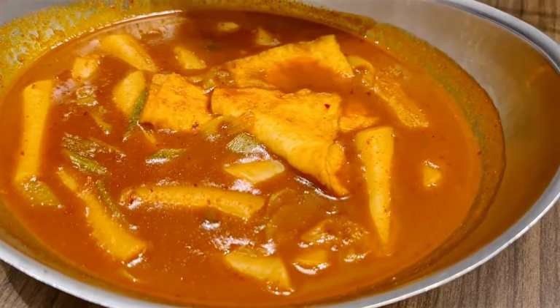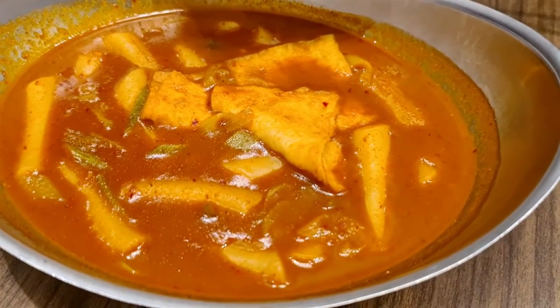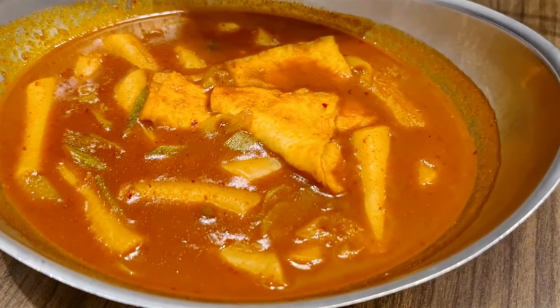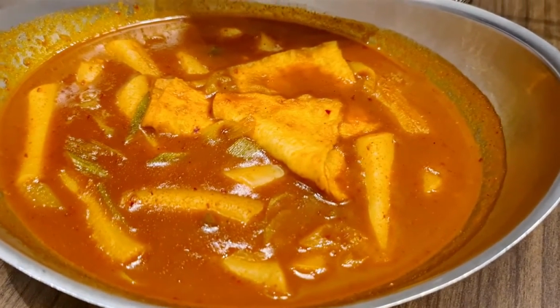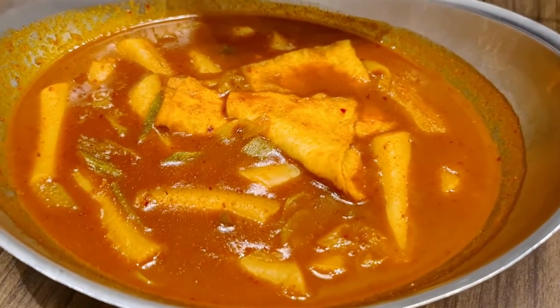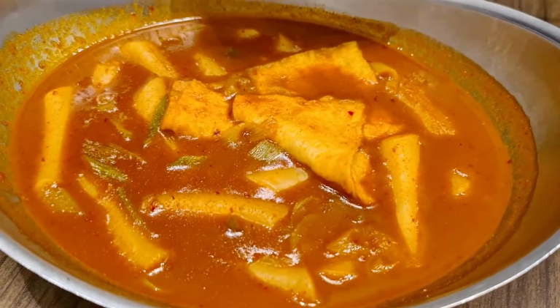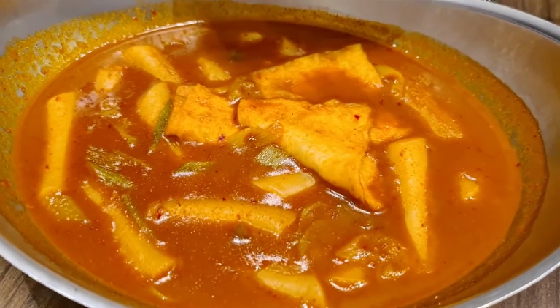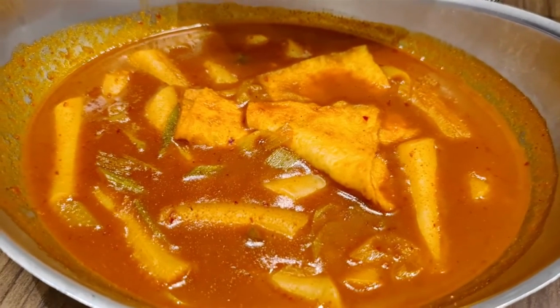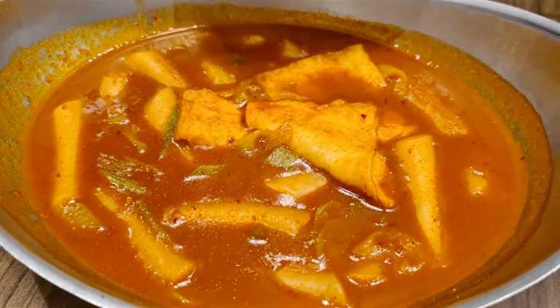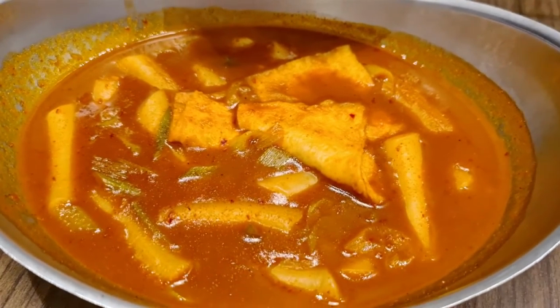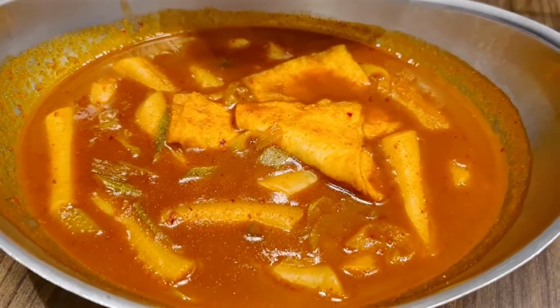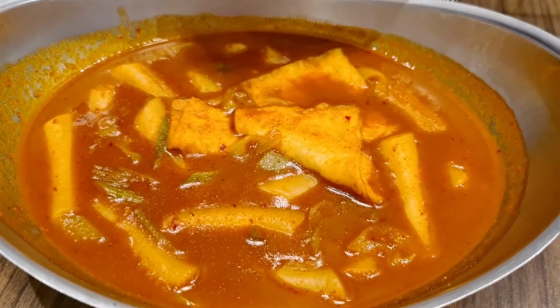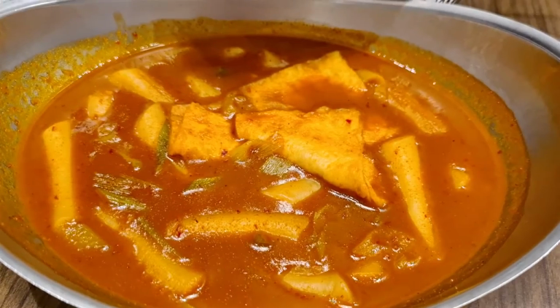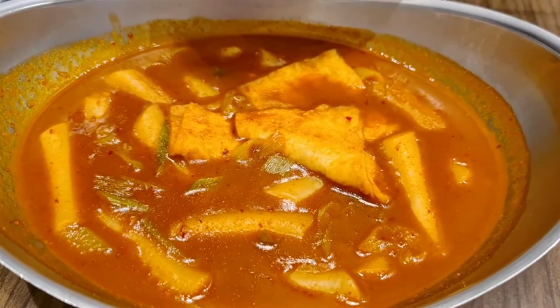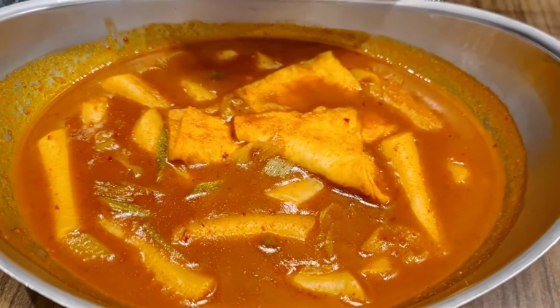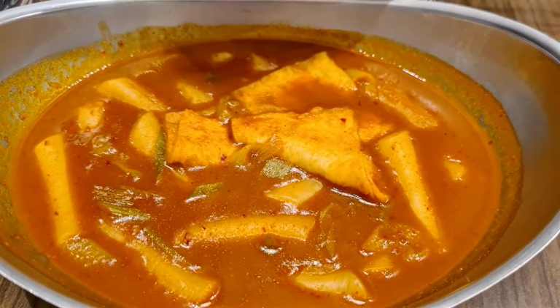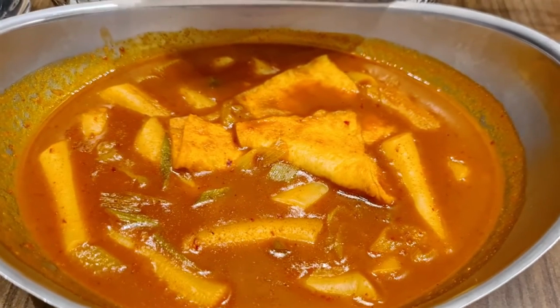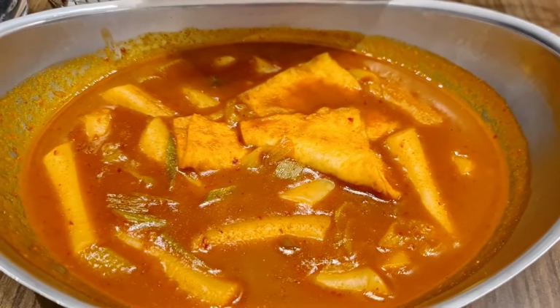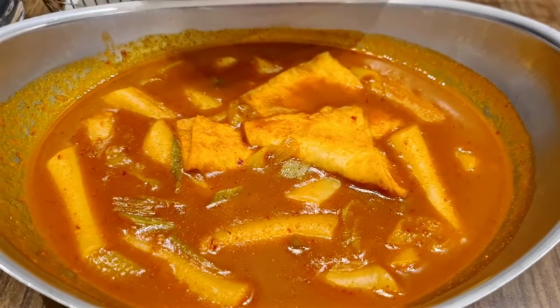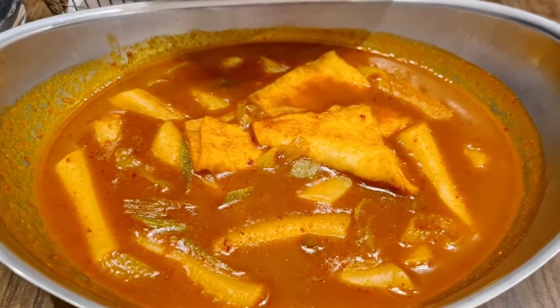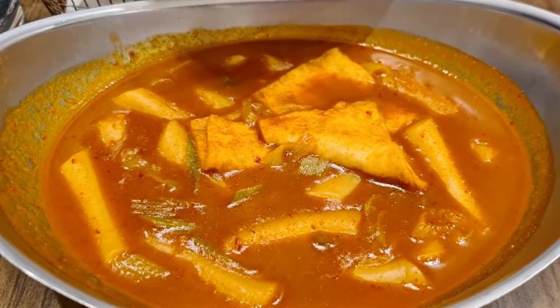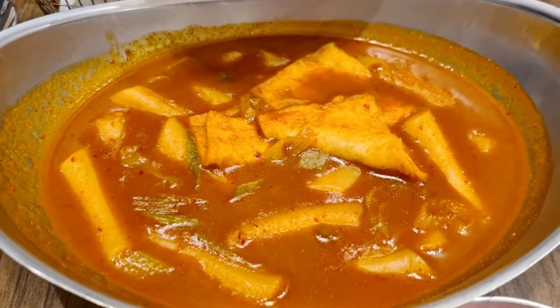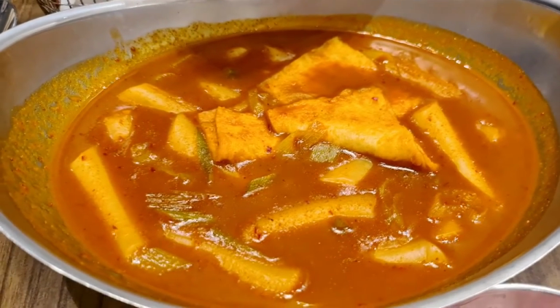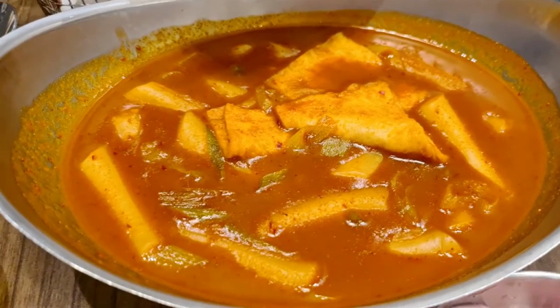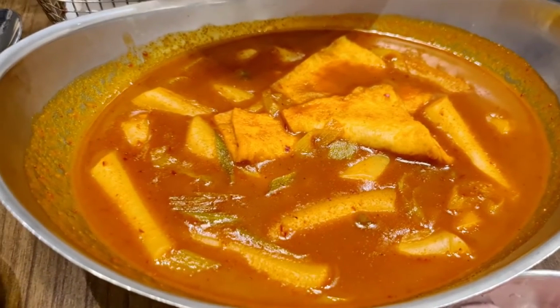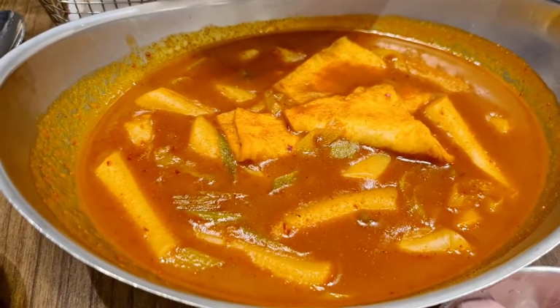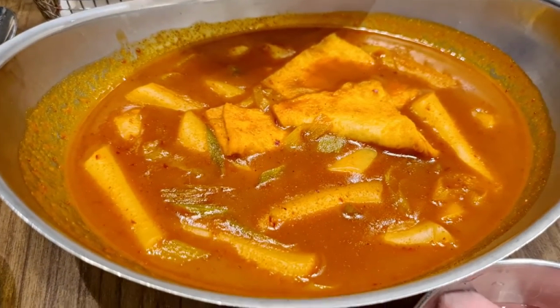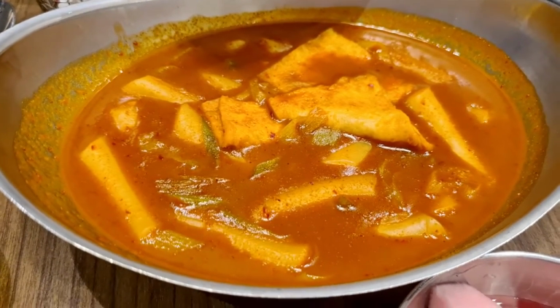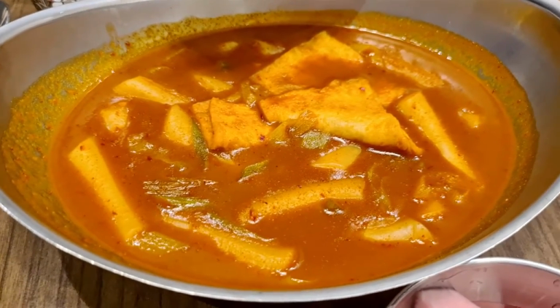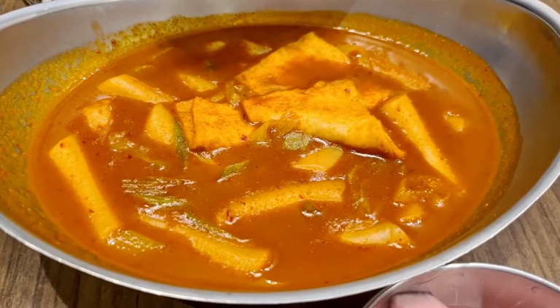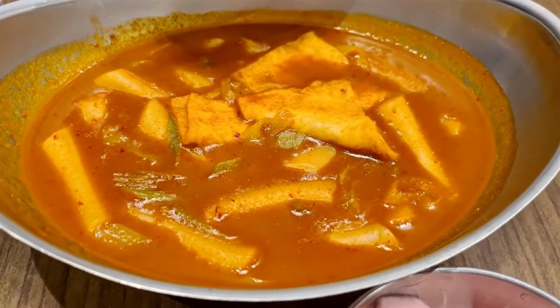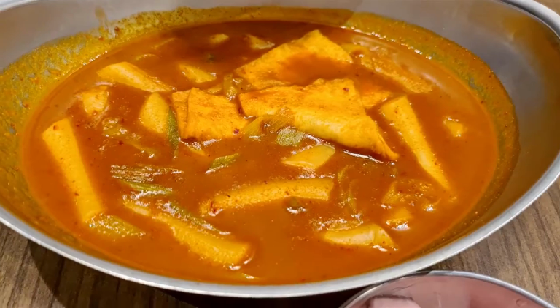And then here we have one of the best — the main star. The tteokbokki. One of the best that we've eaten so far. We really like it here.